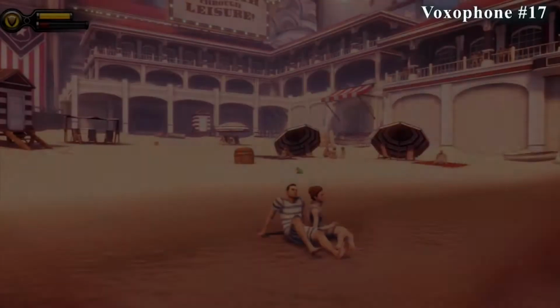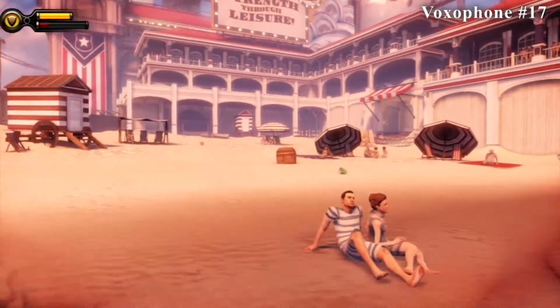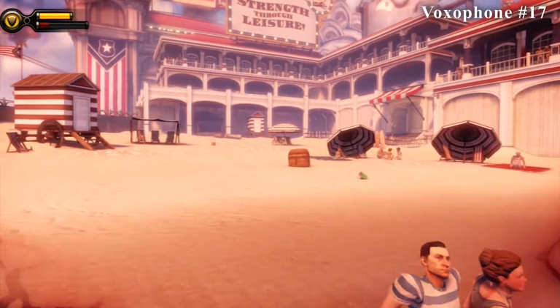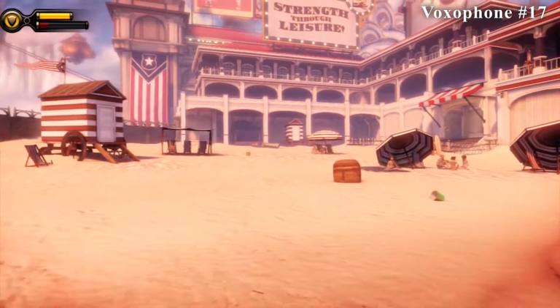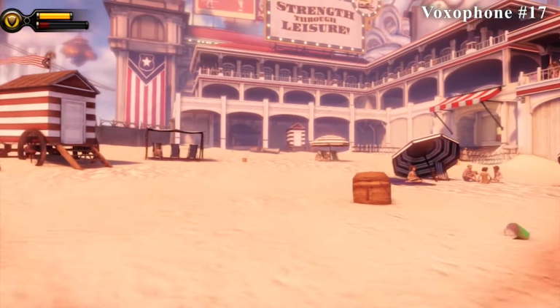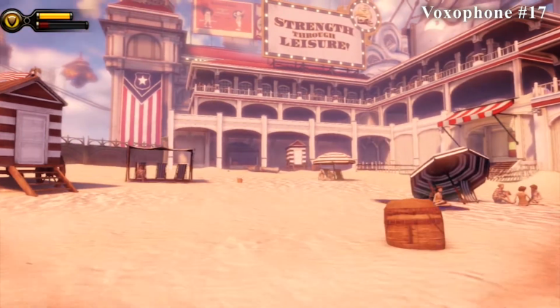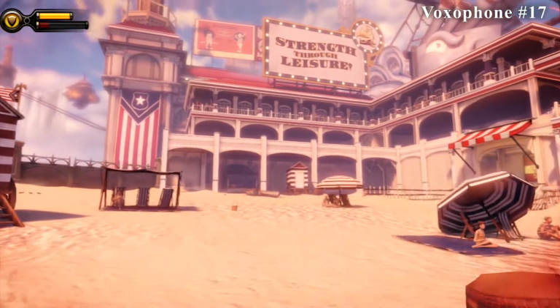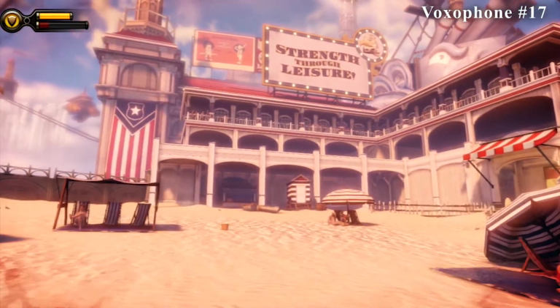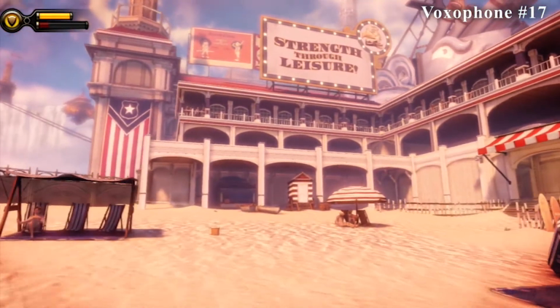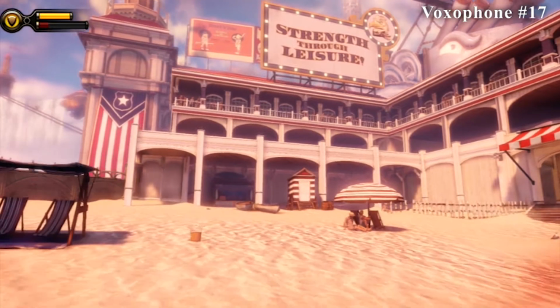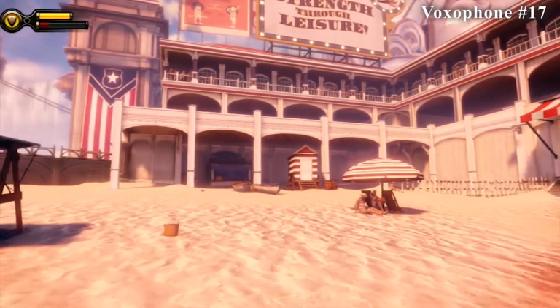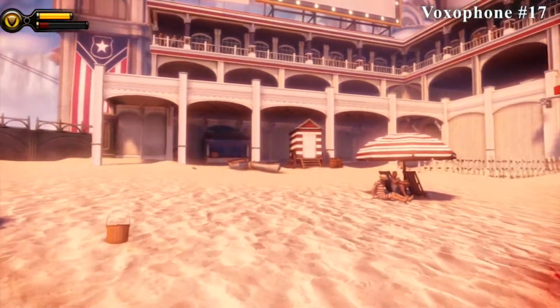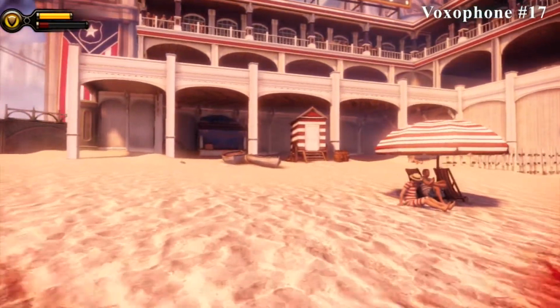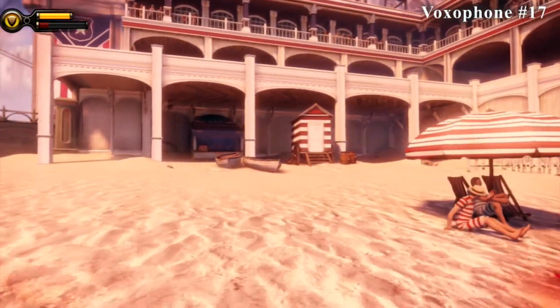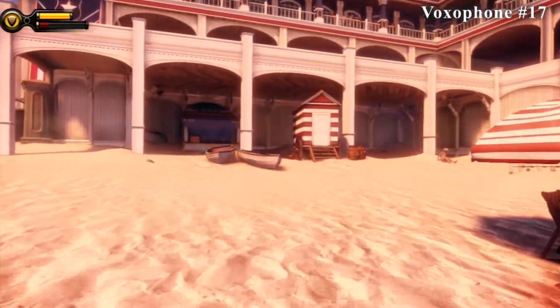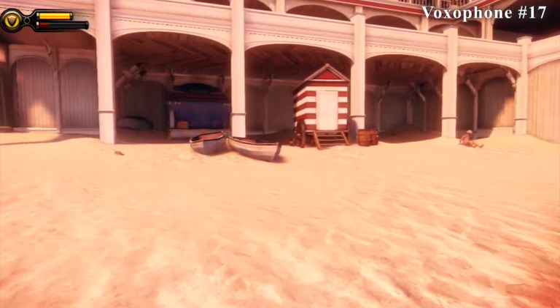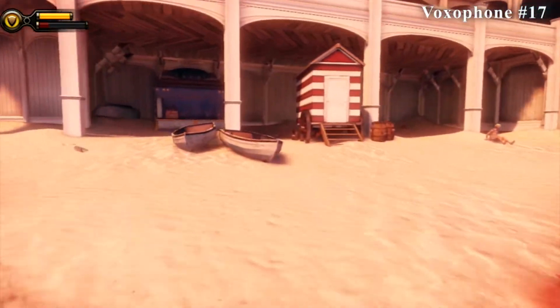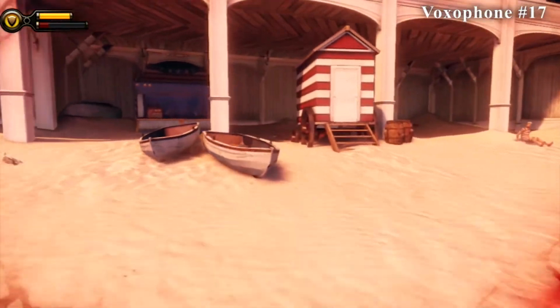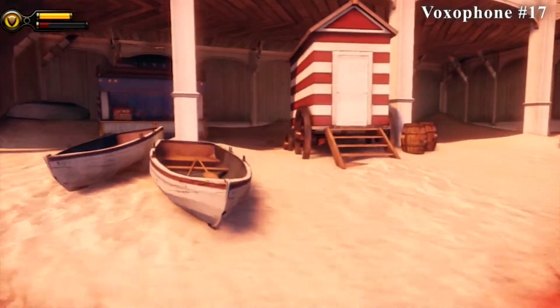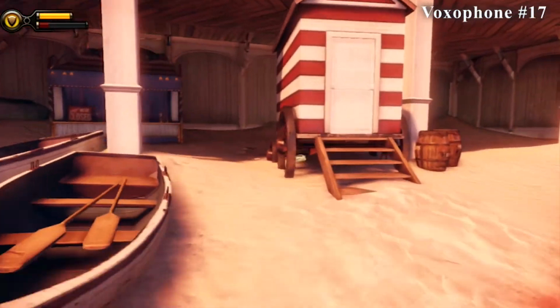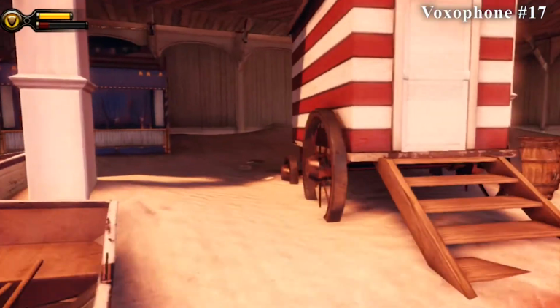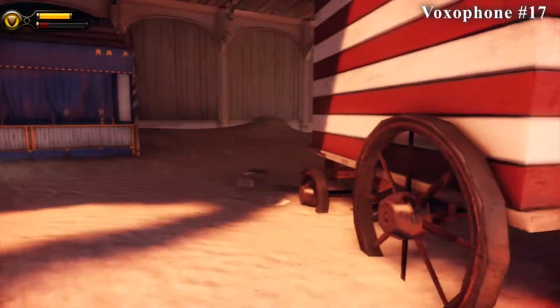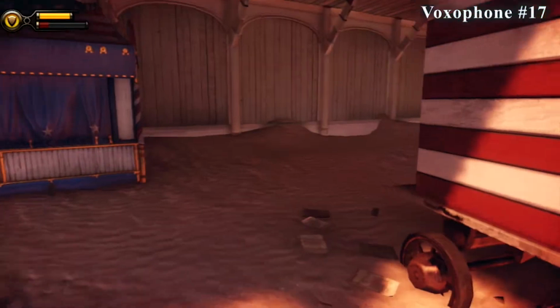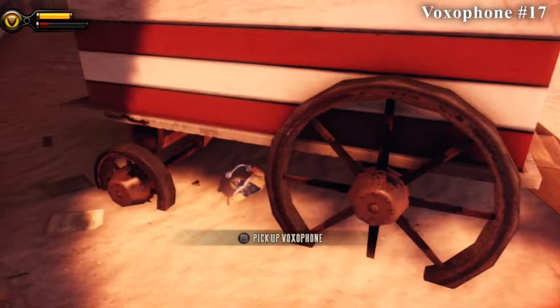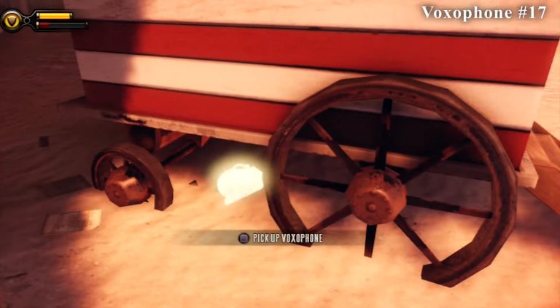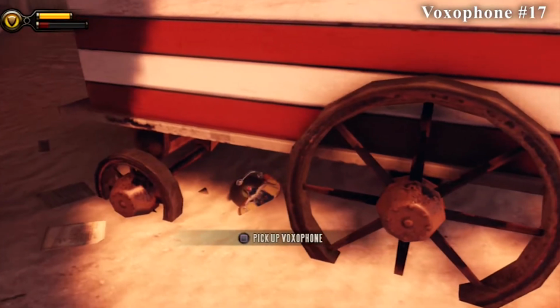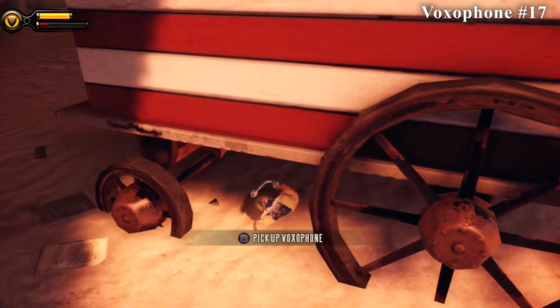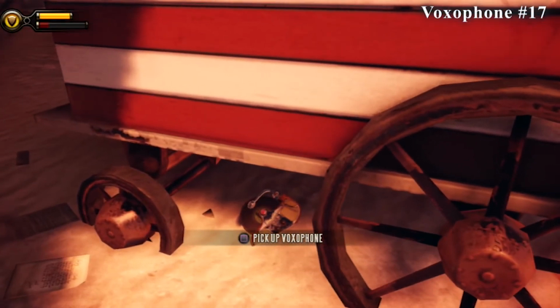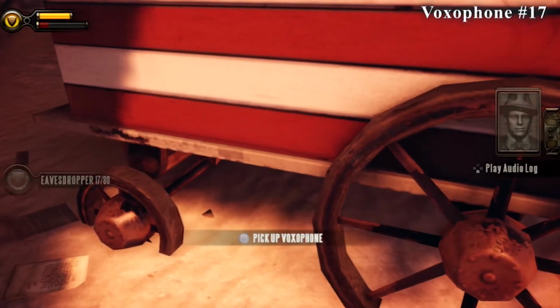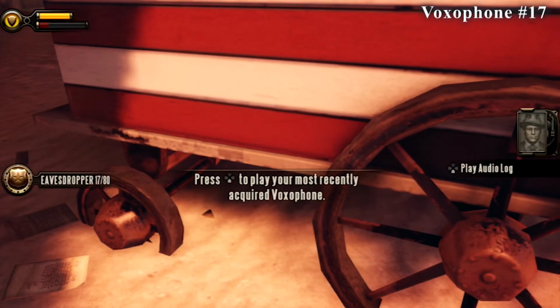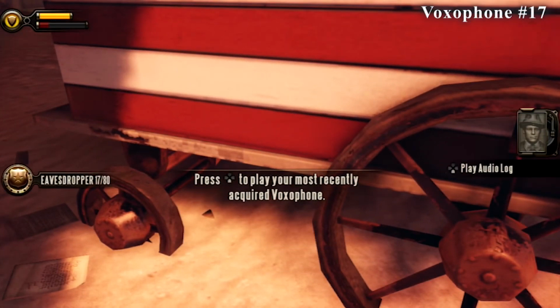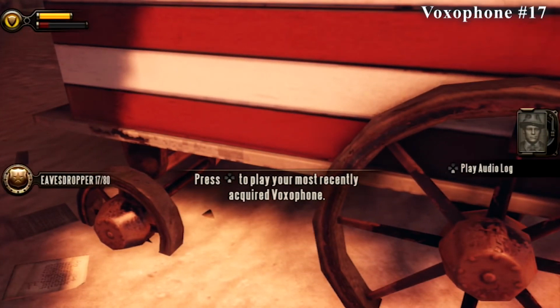As soon as you start this level, you're going to be on a beach, and you'll be facing the collectible right away. You'll see the Strength Through Leisure sign directly above this red and white carriage, and all you've got to do is look underneath it to find the Voxaphone.